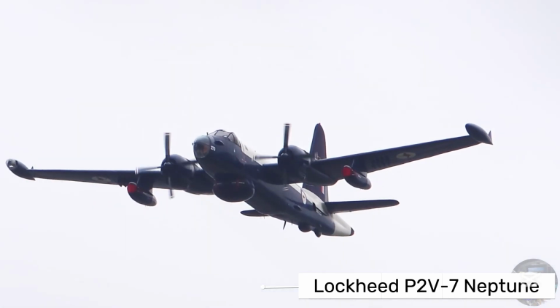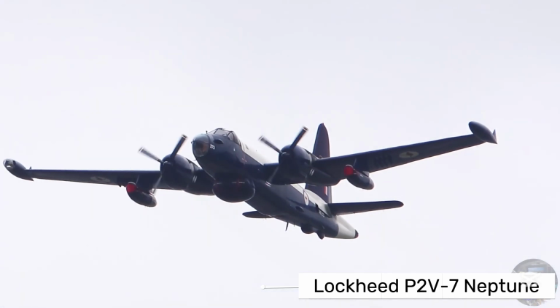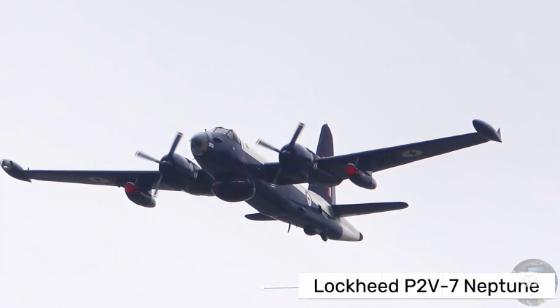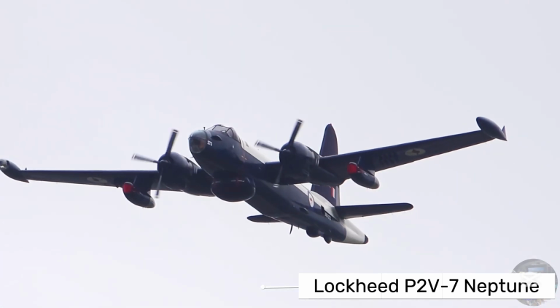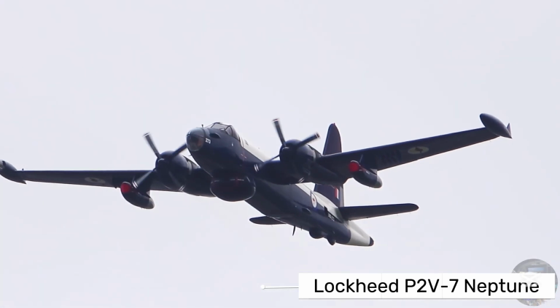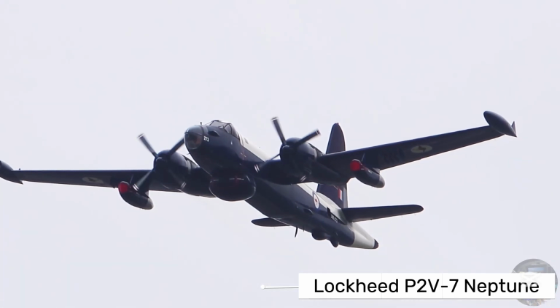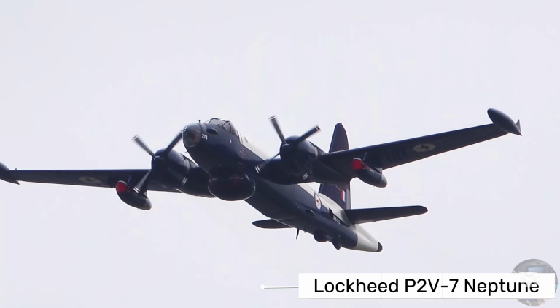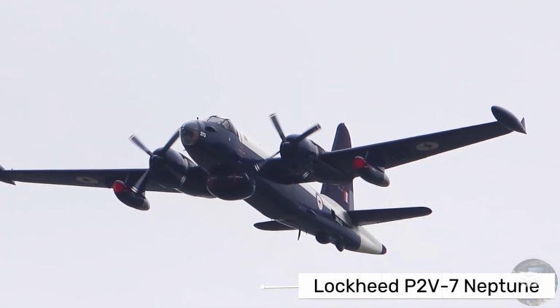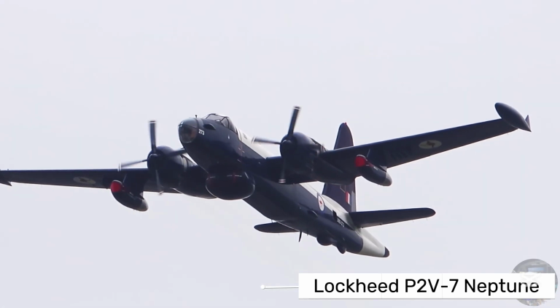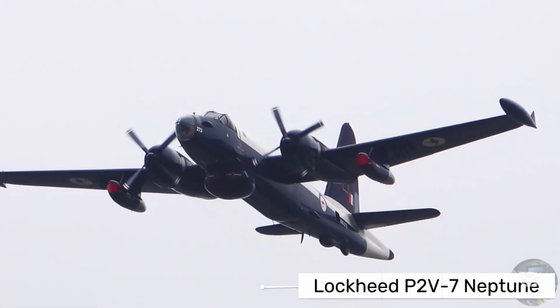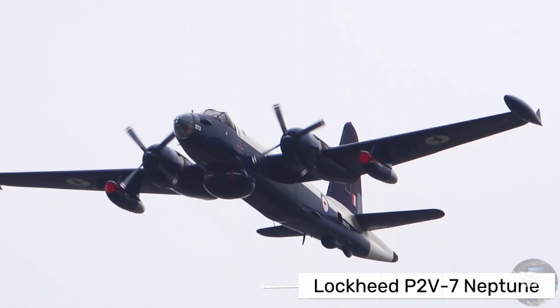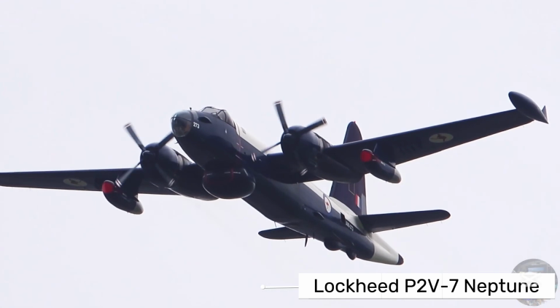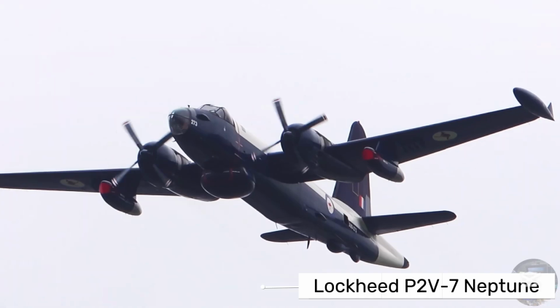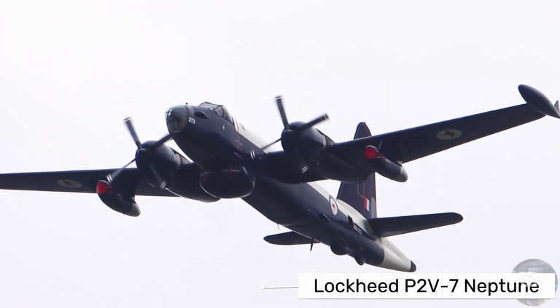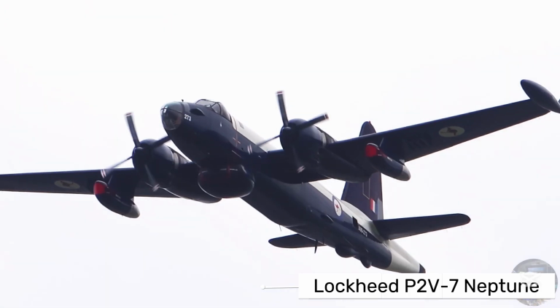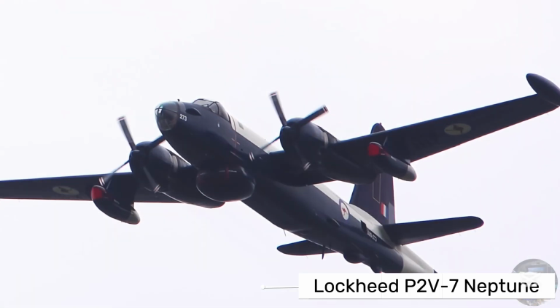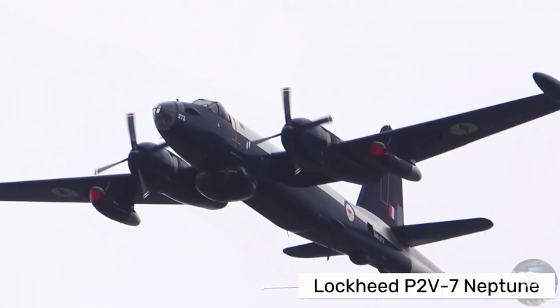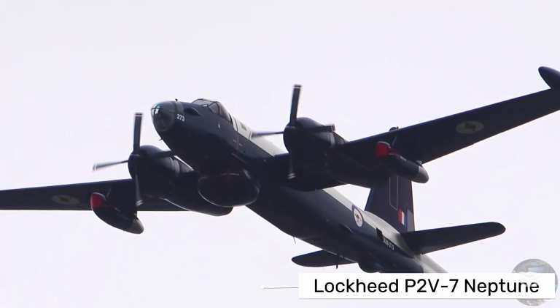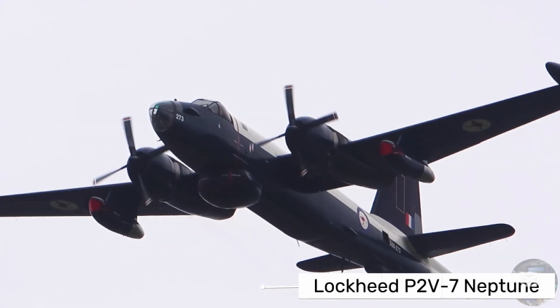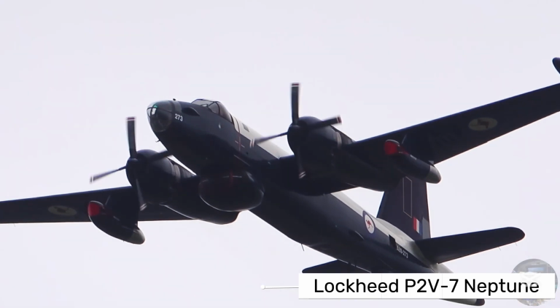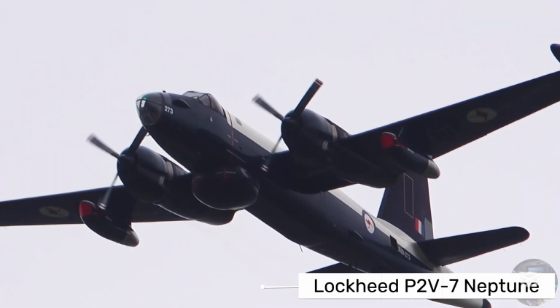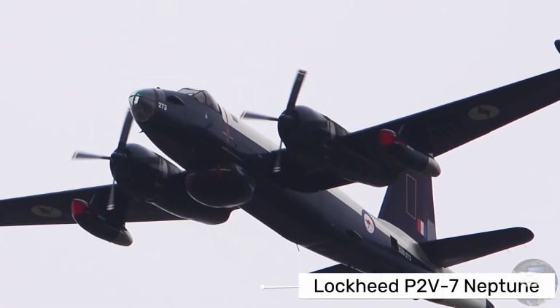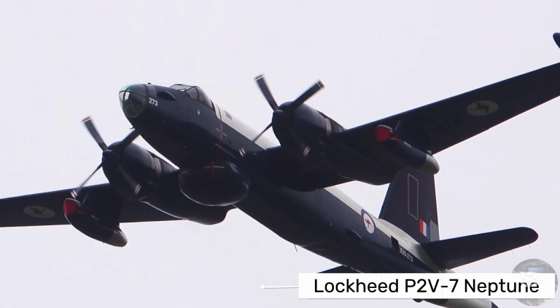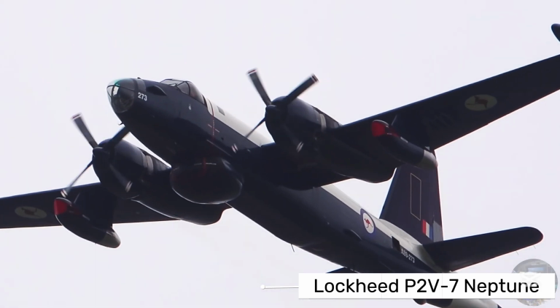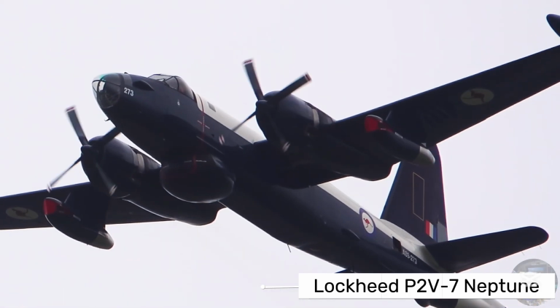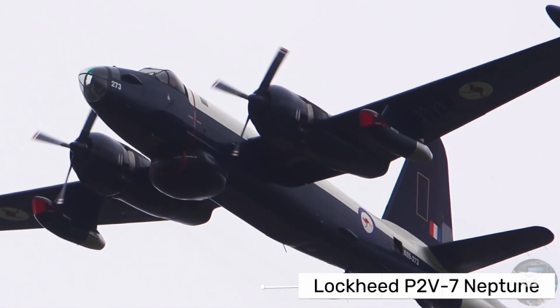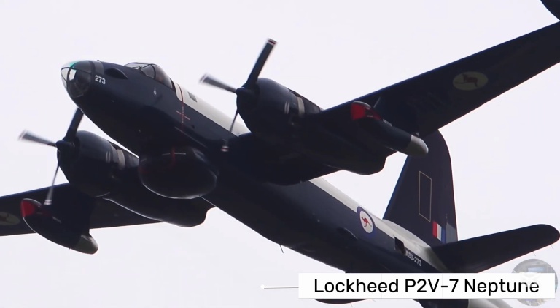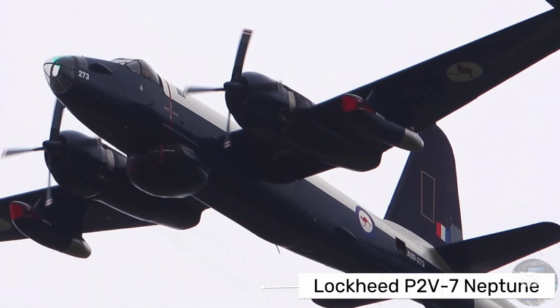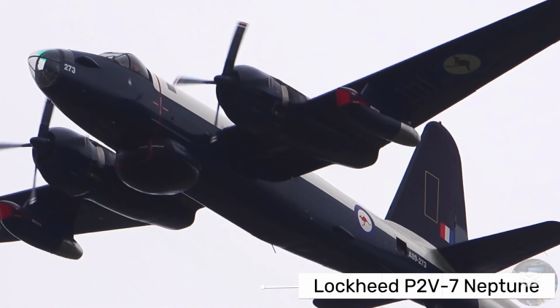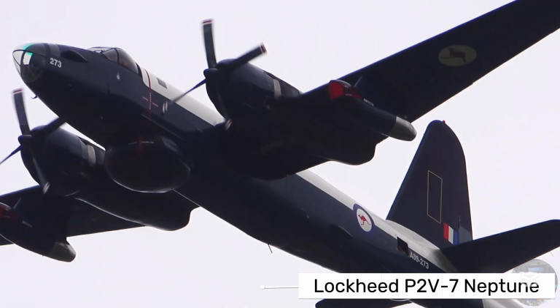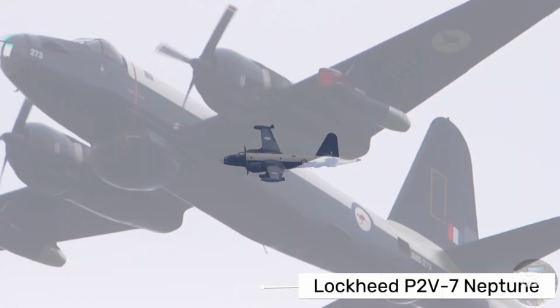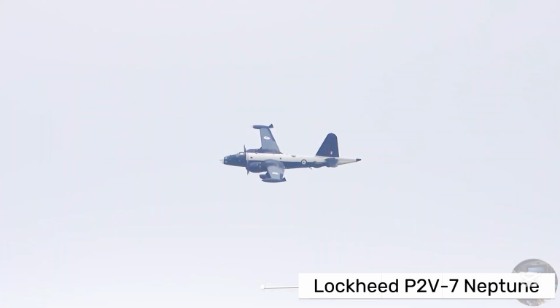By the 1960s, newer aircraft like the P3 Orion began replacing the Neptune, but many P2V7s continued serving into the 1970s and even later with some operators.